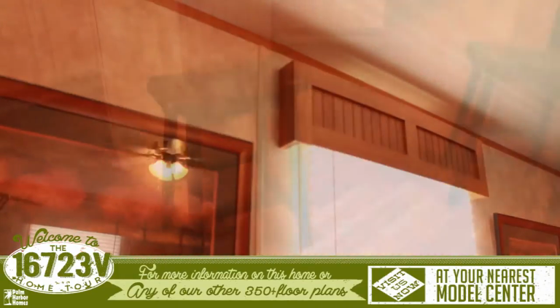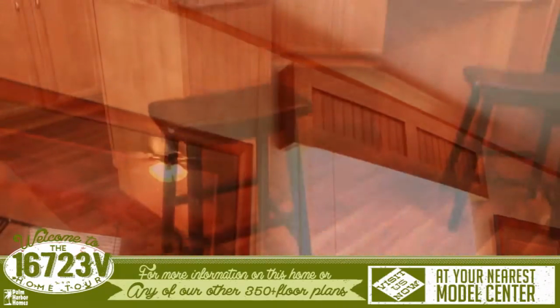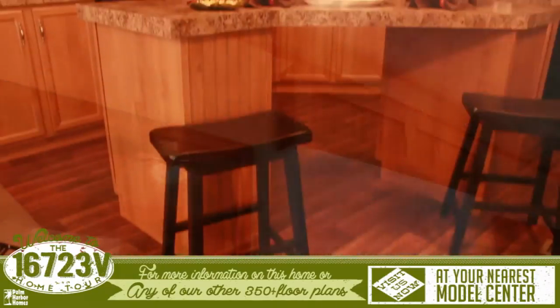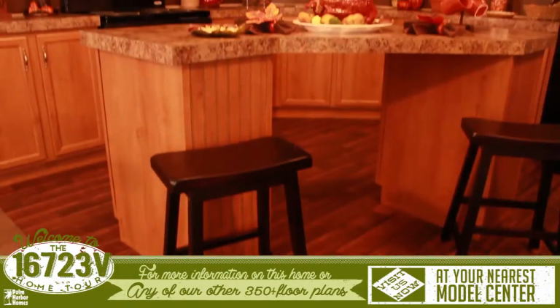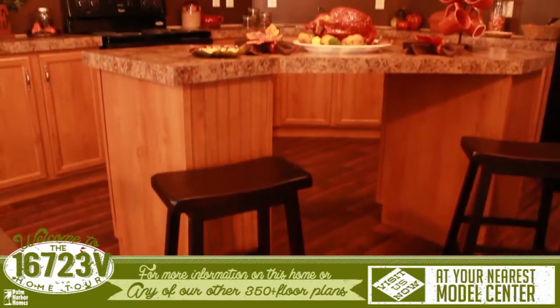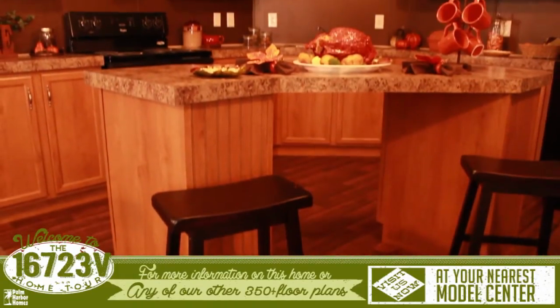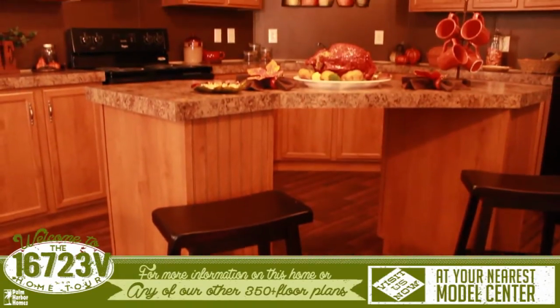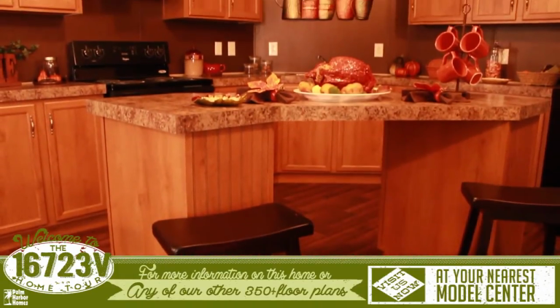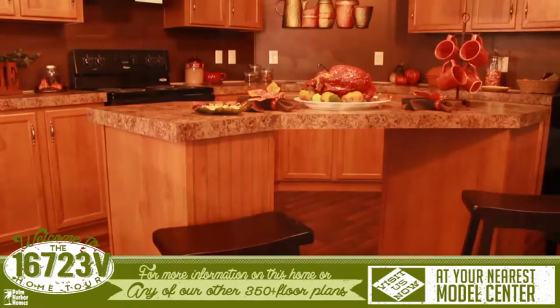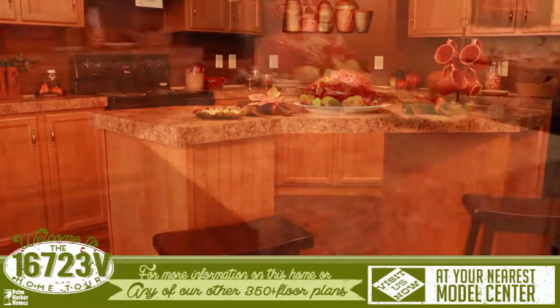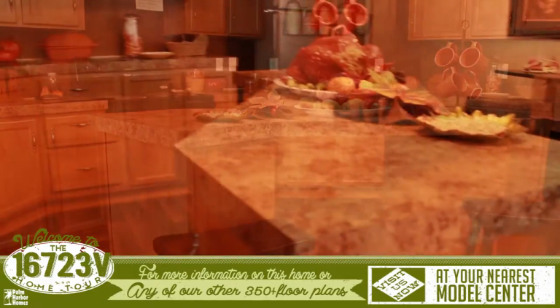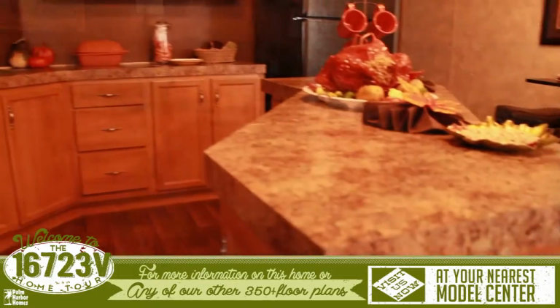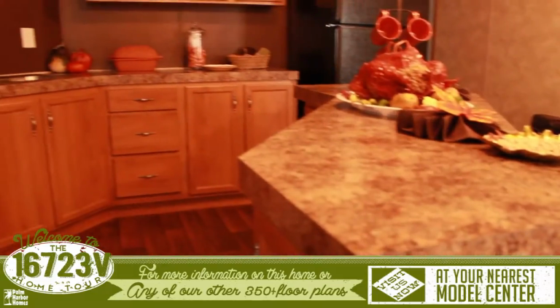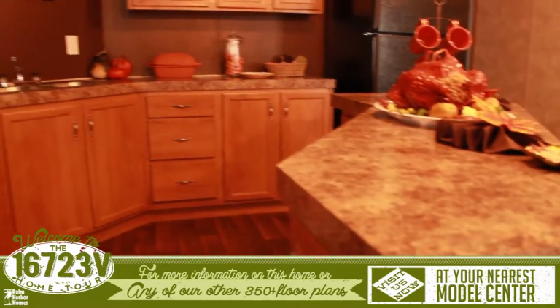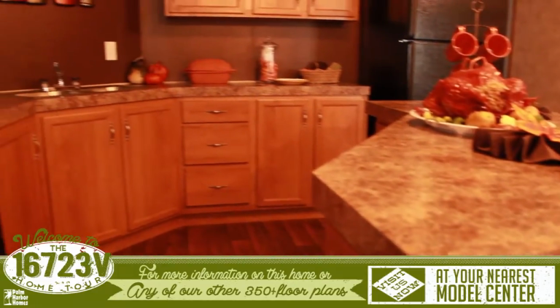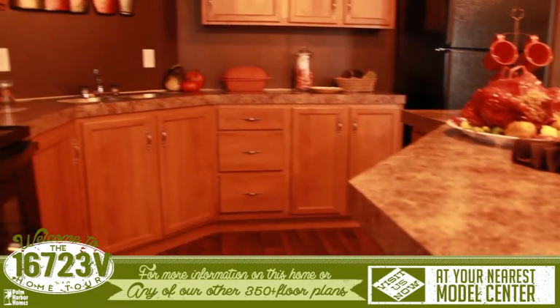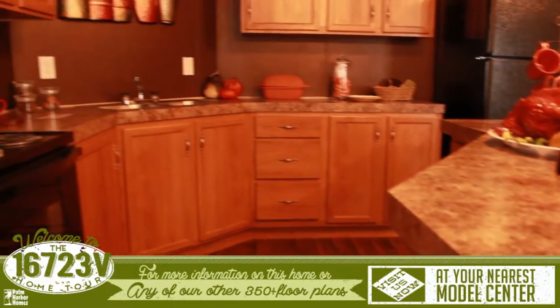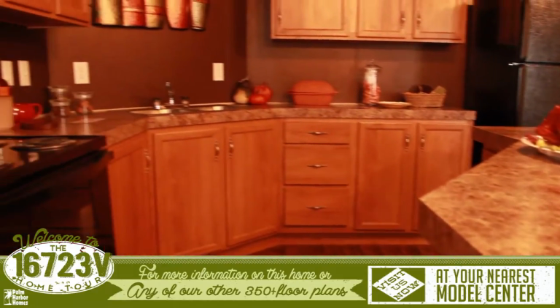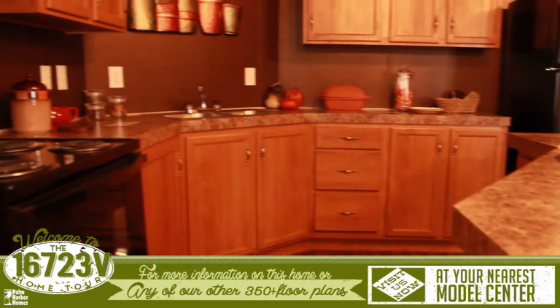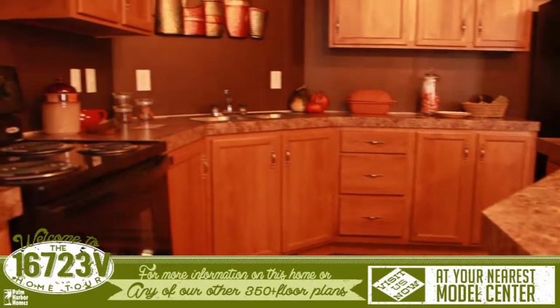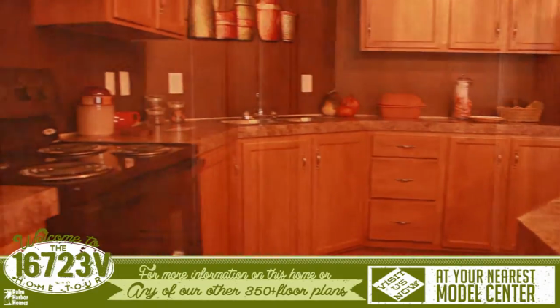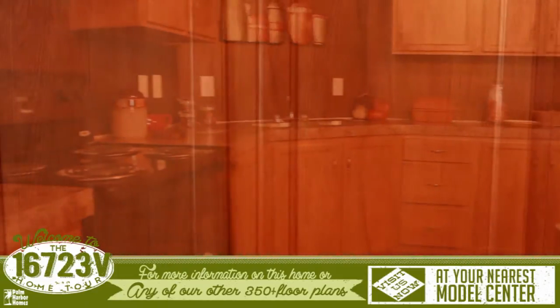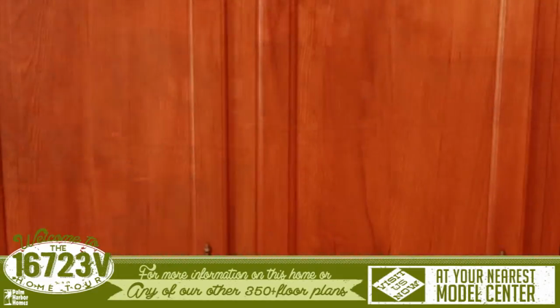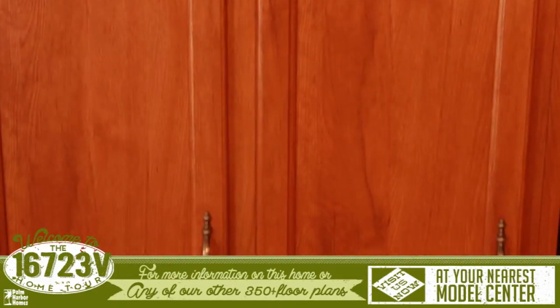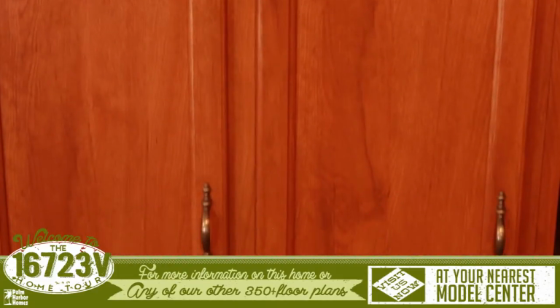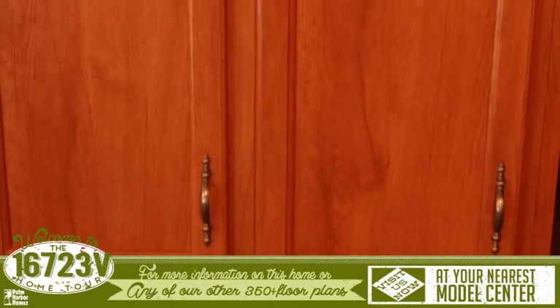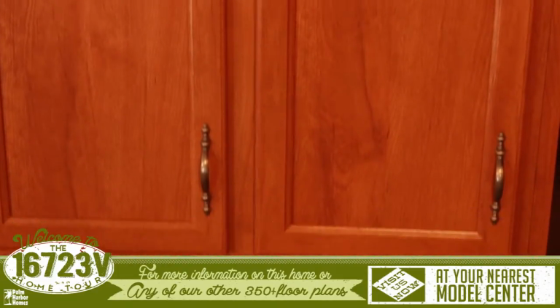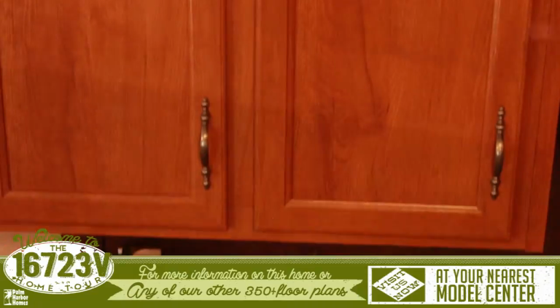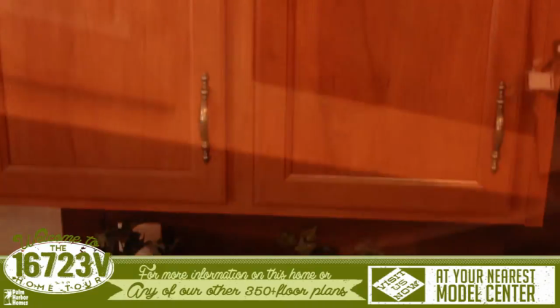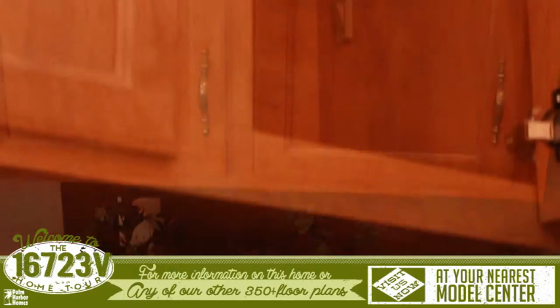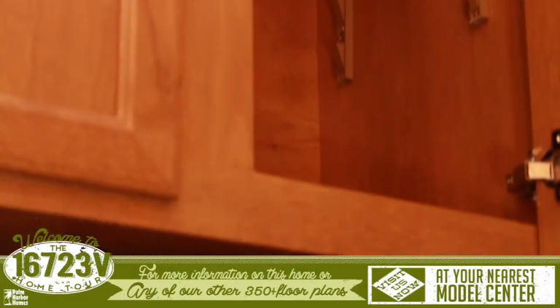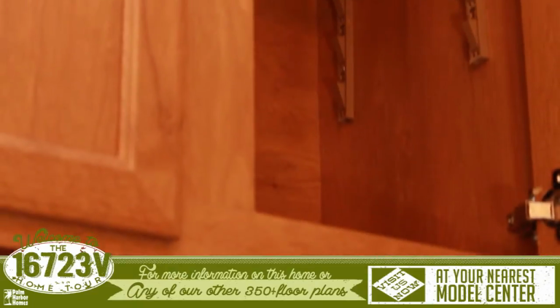The kitchen features a custom C-shaped island, plenty of countertop space, hidden hinged cabinet doors, and adjustable shelving.